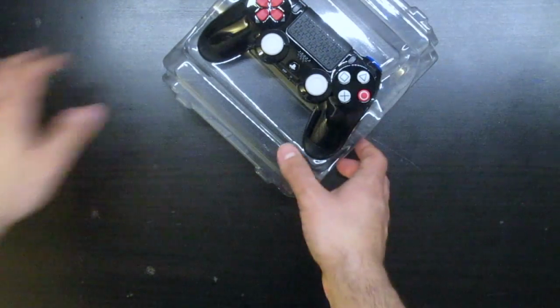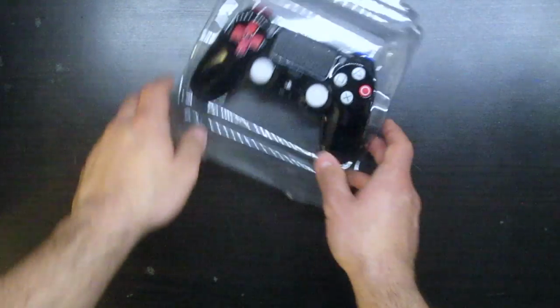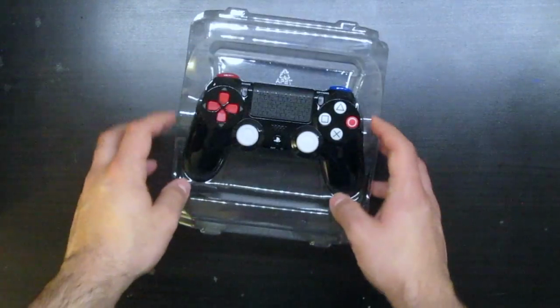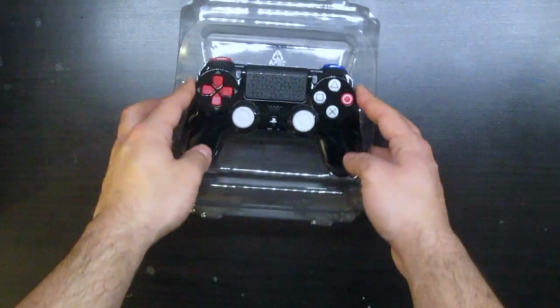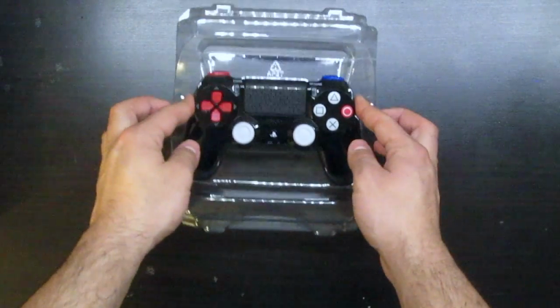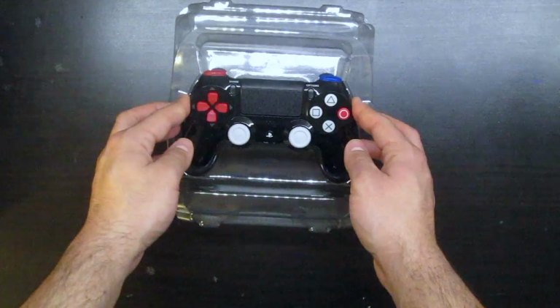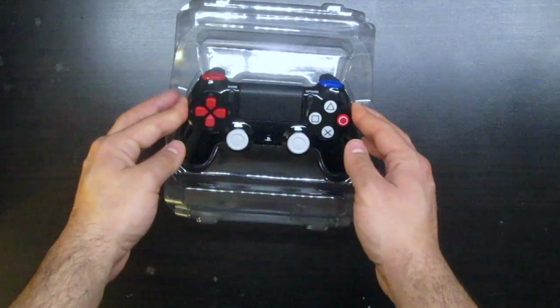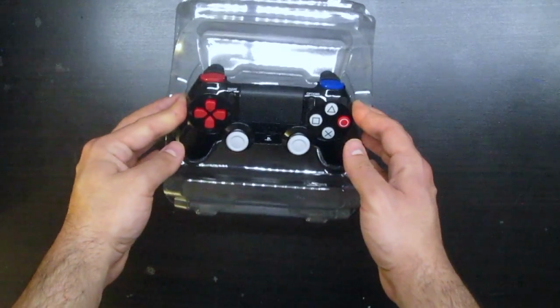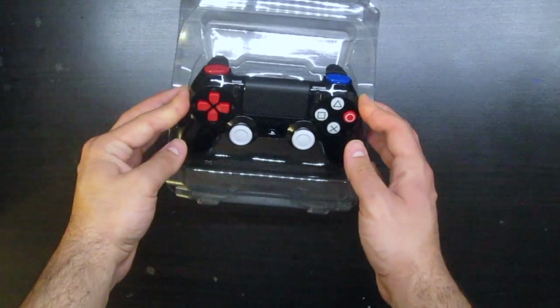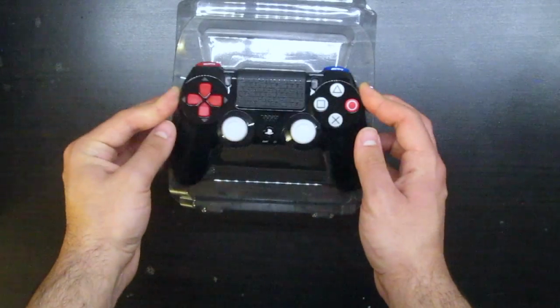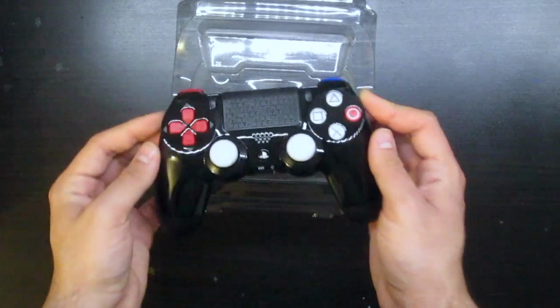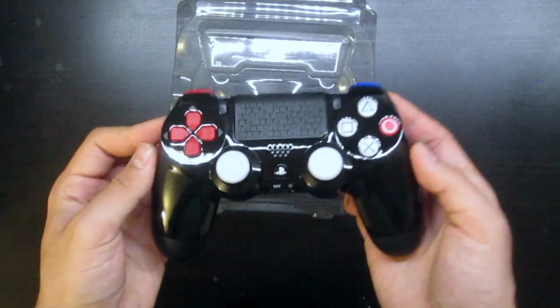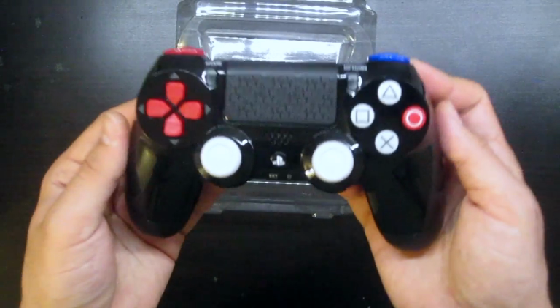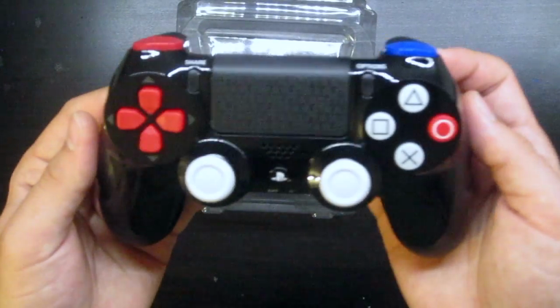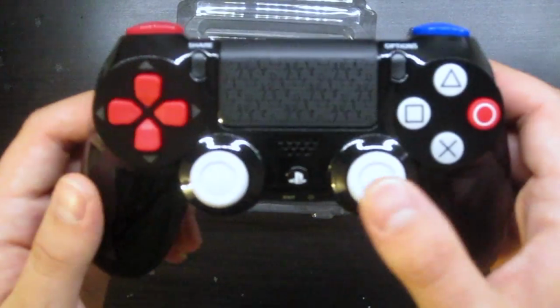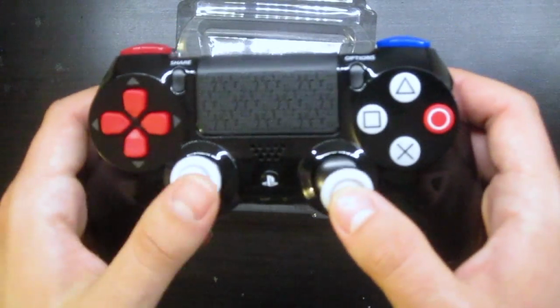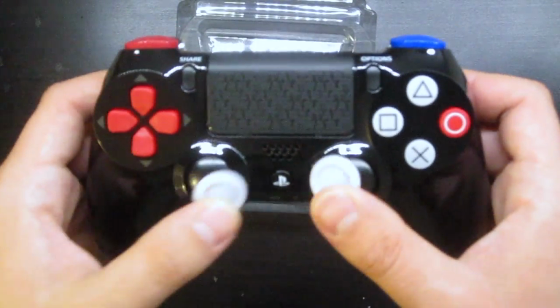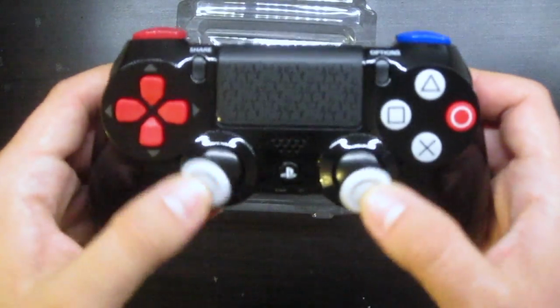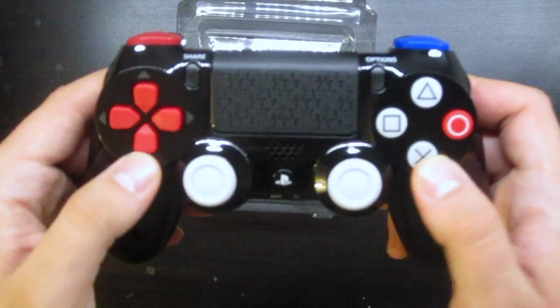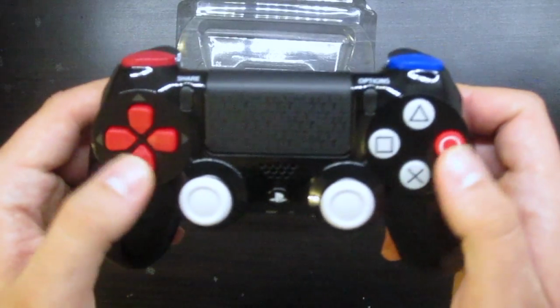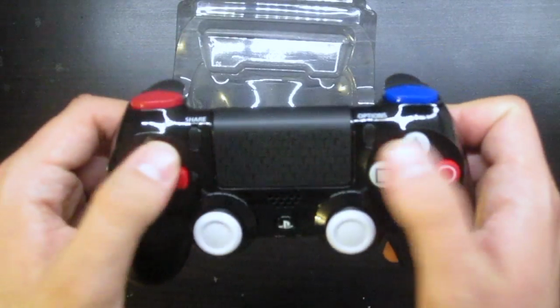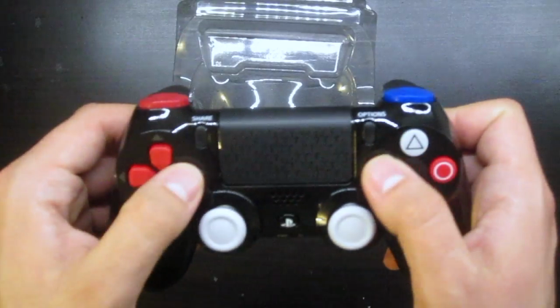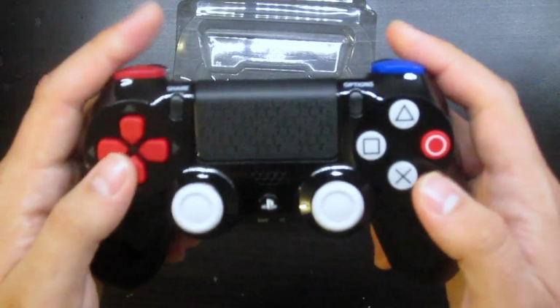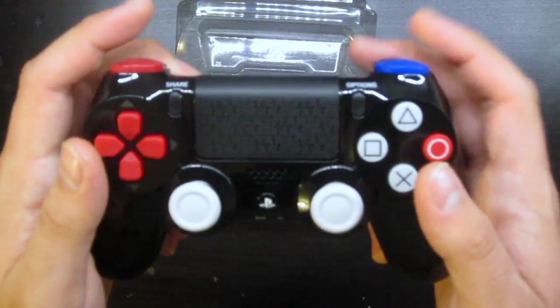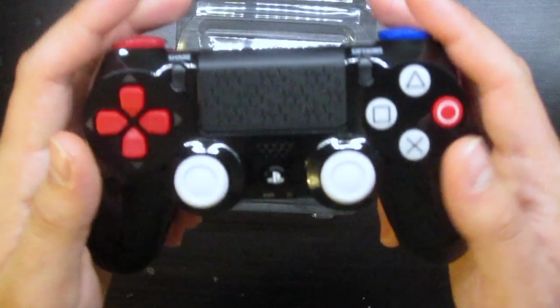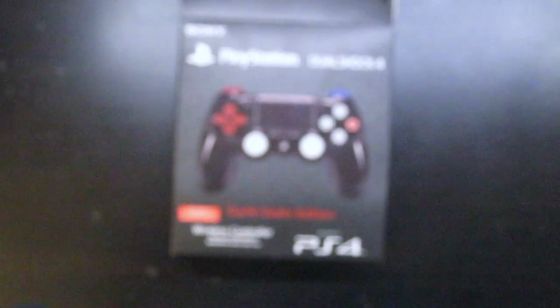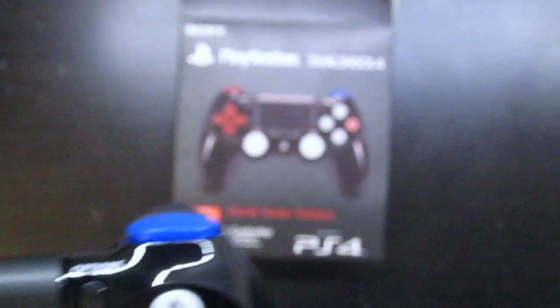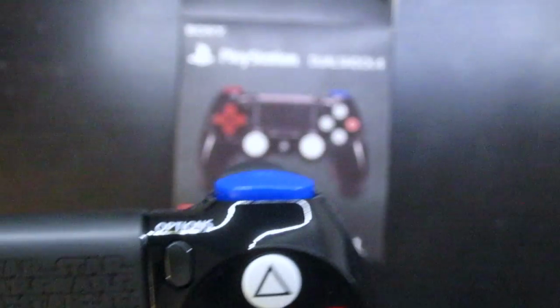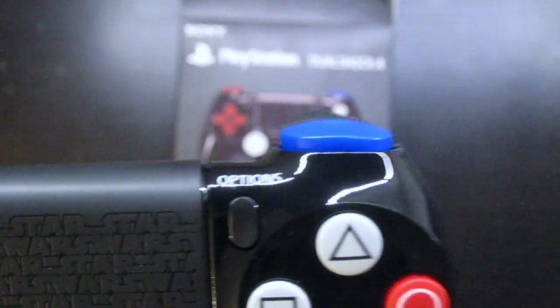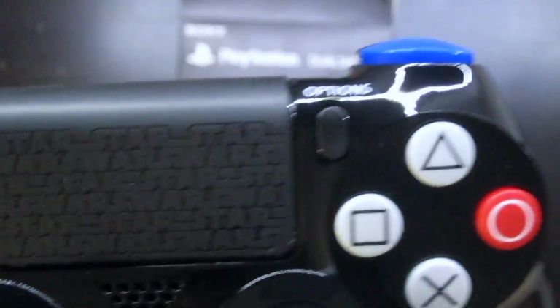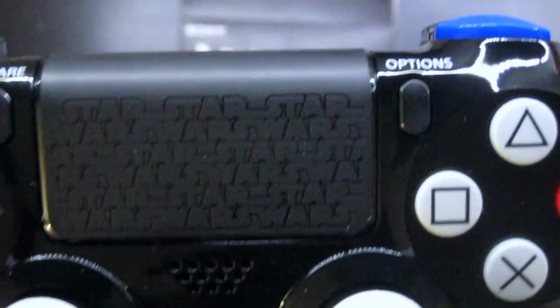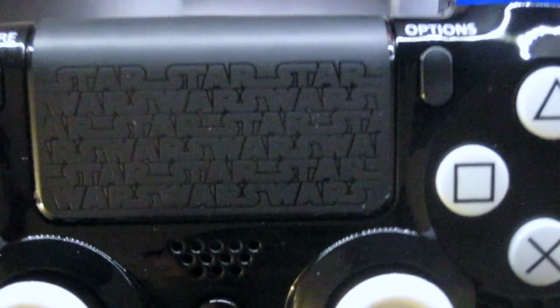The L1, circle button and D-pad are red. R1 is the only blue button. The analog buttons, triangle, square and X are in white. They do not glow in the dark, unfortunately.